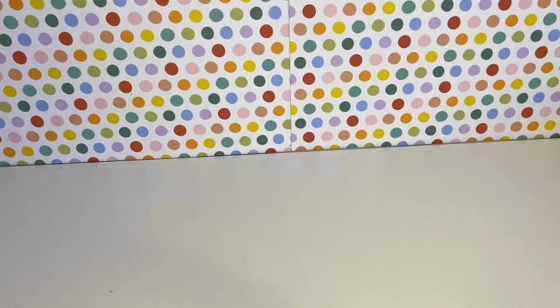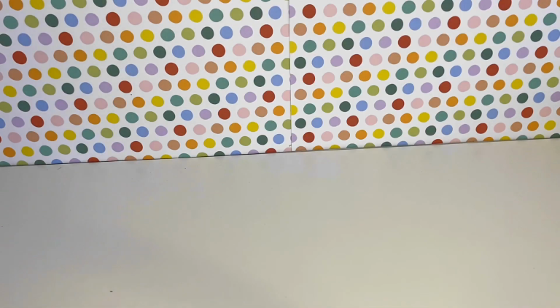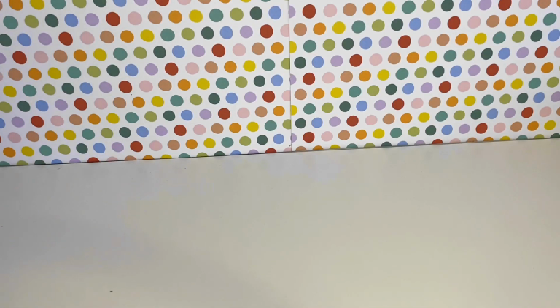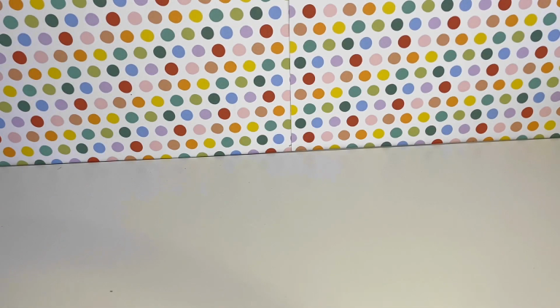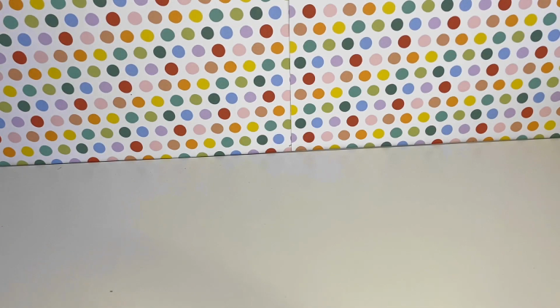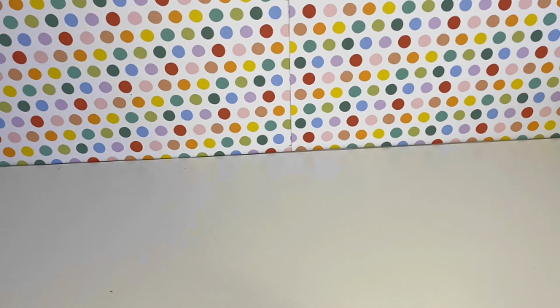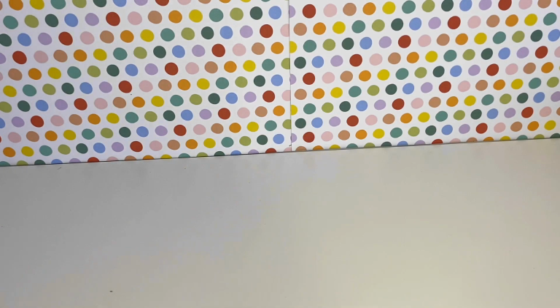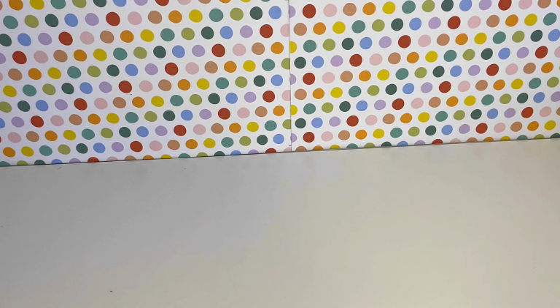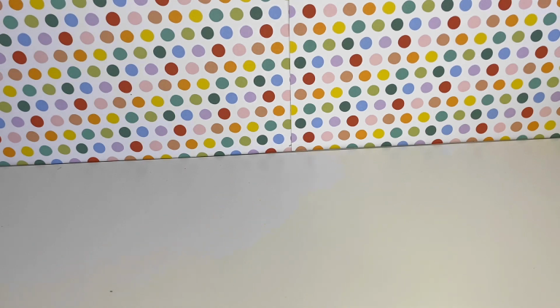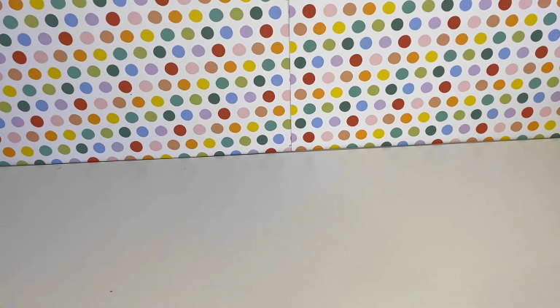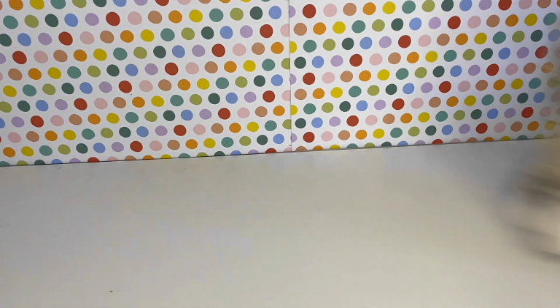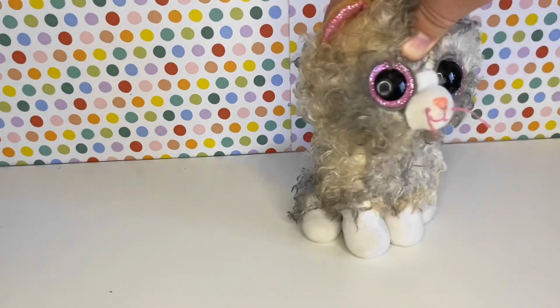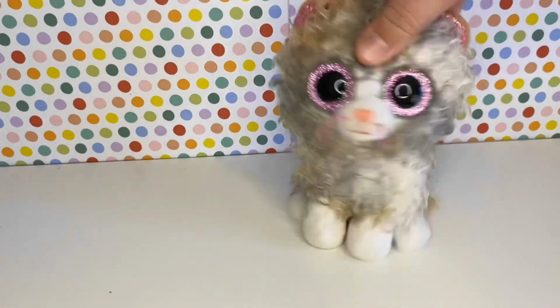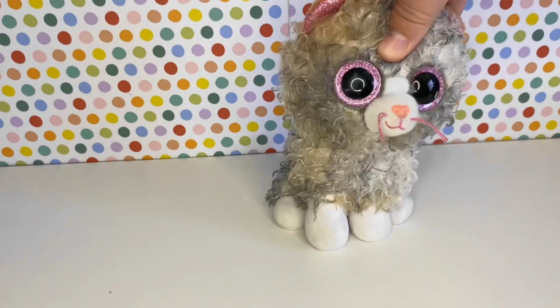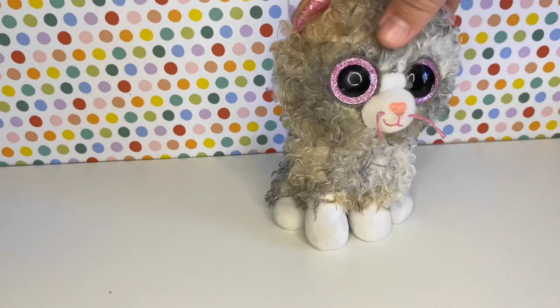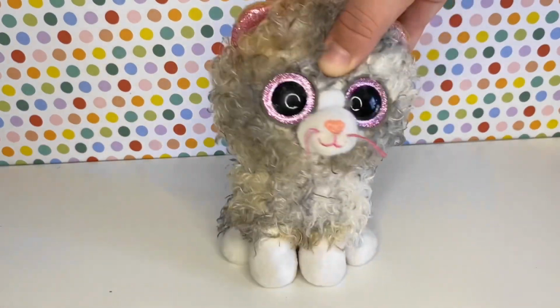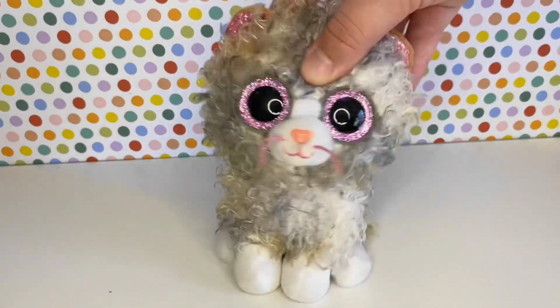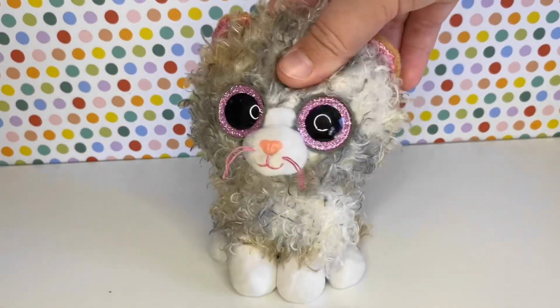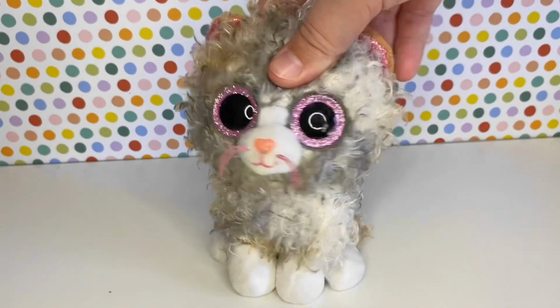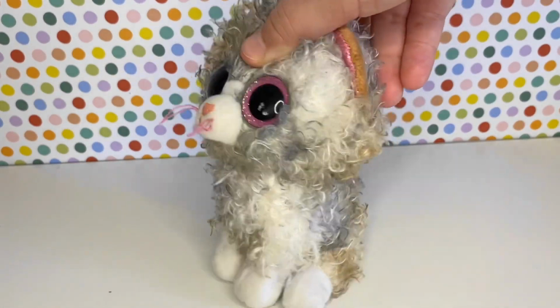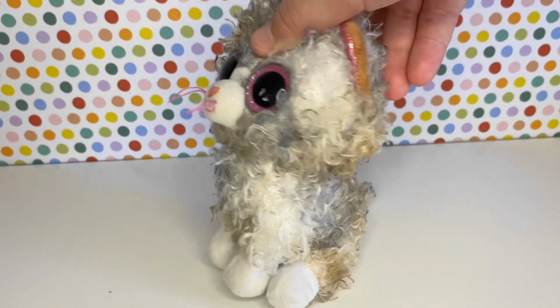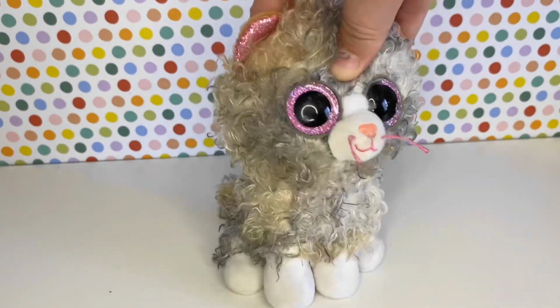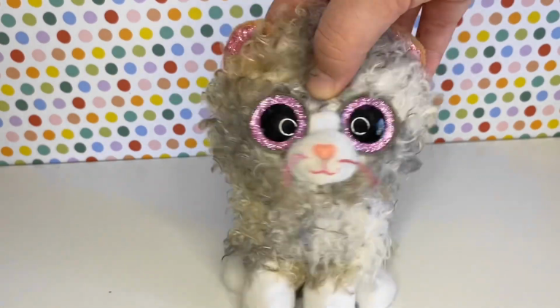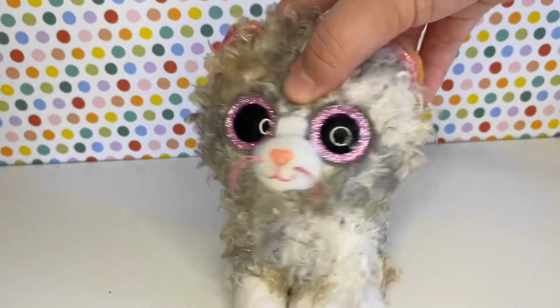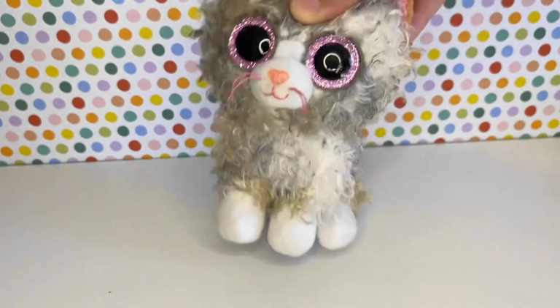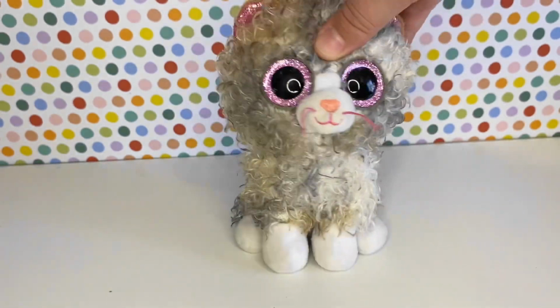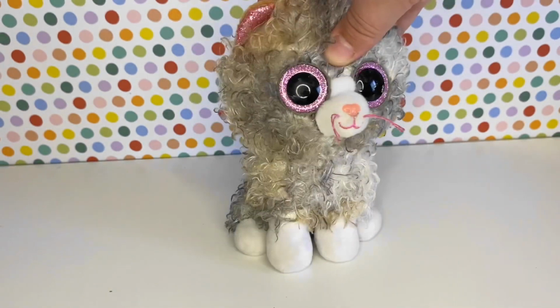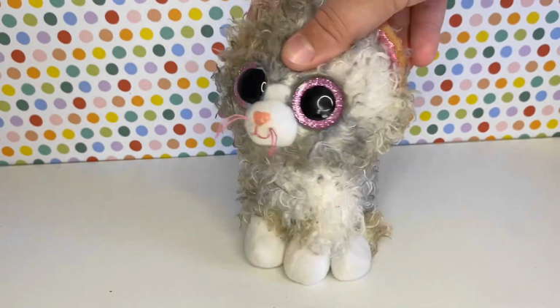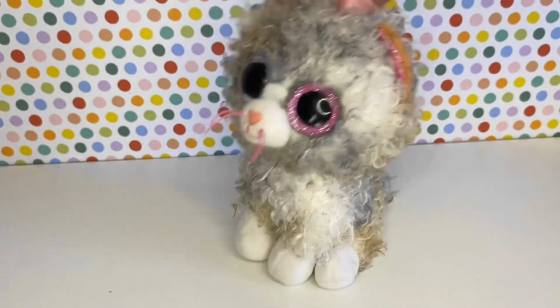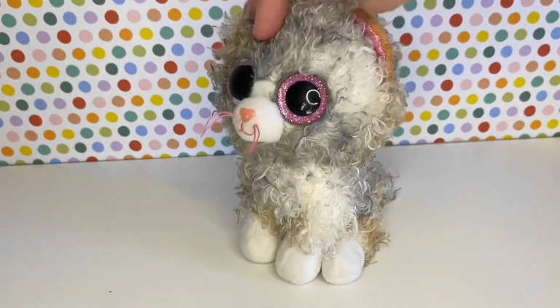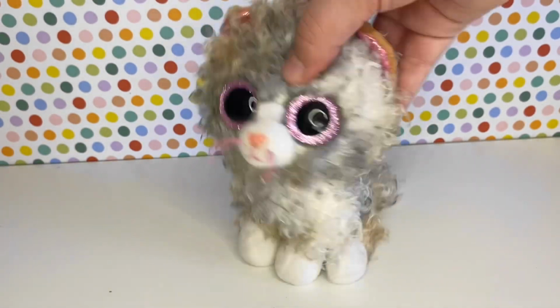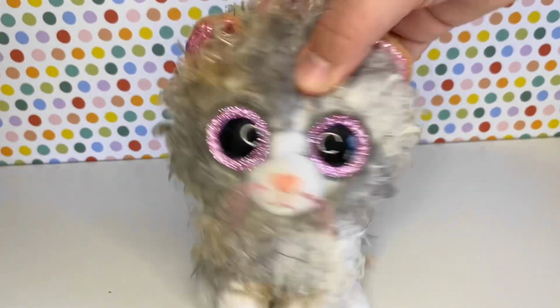My third favourite Beanie Boo ever is Scrappy. I've heard a lot of people say that they really hate this Beanie Boo, but it's beautiful.